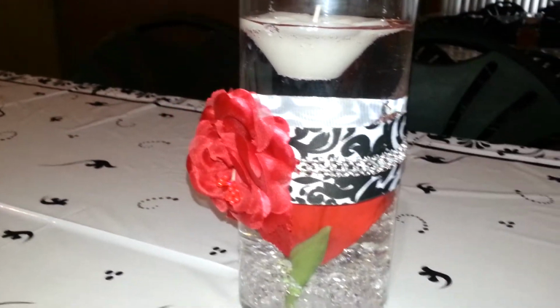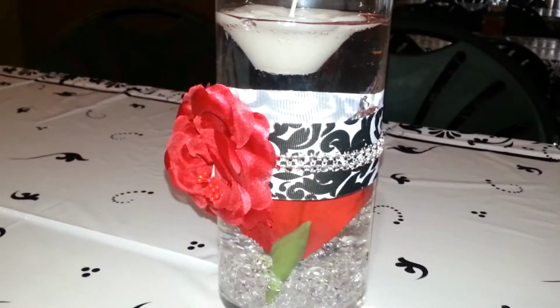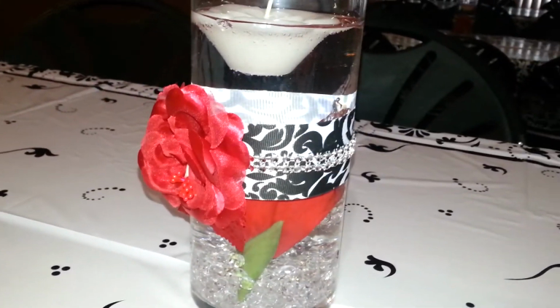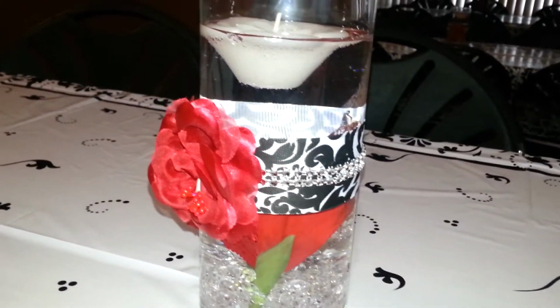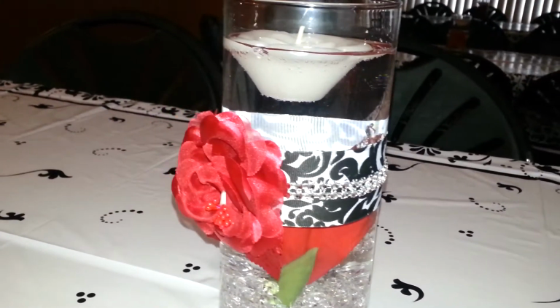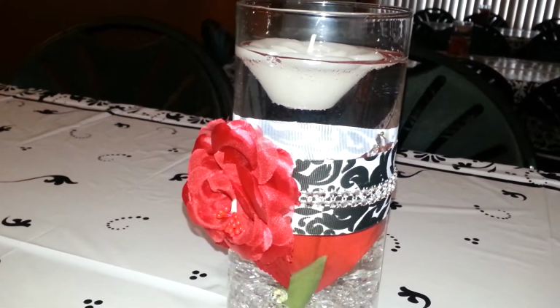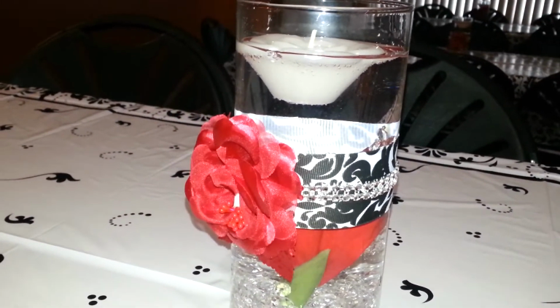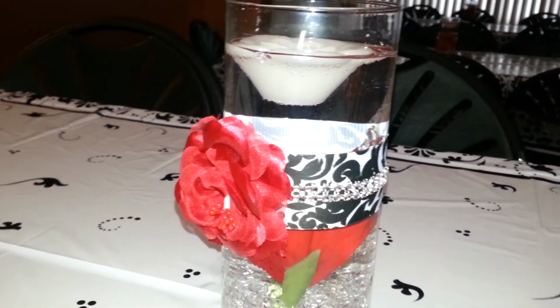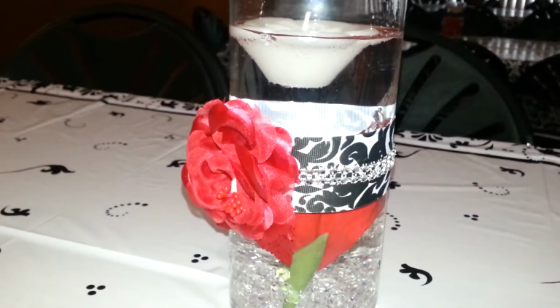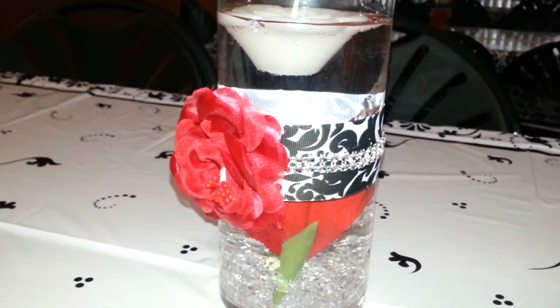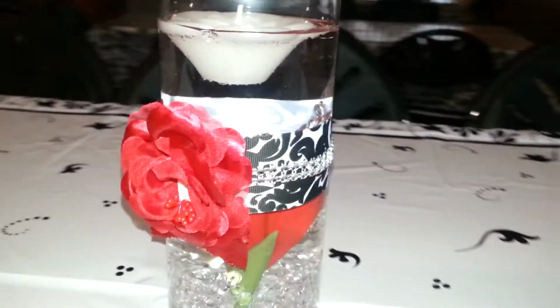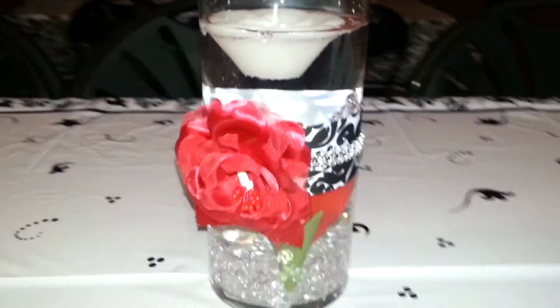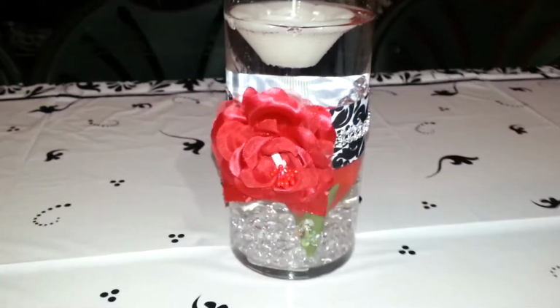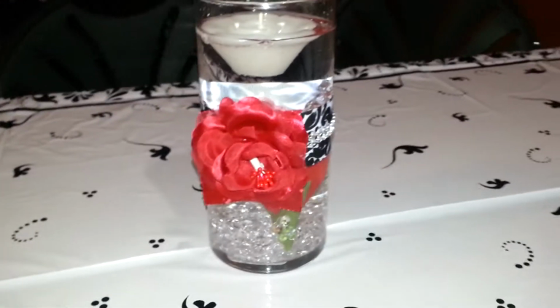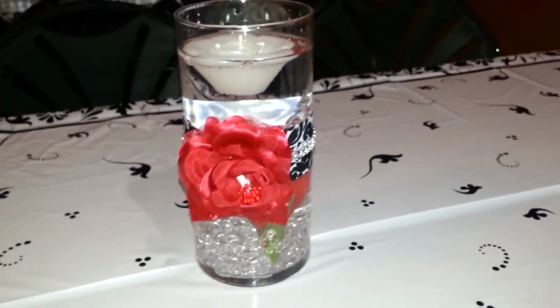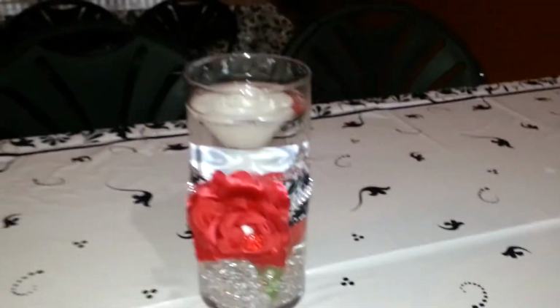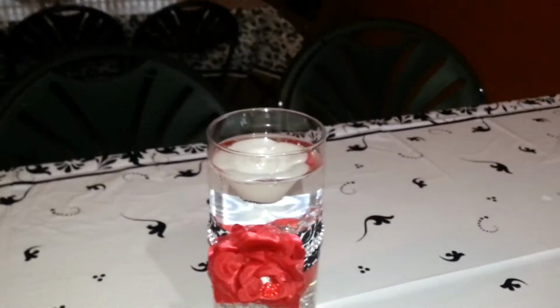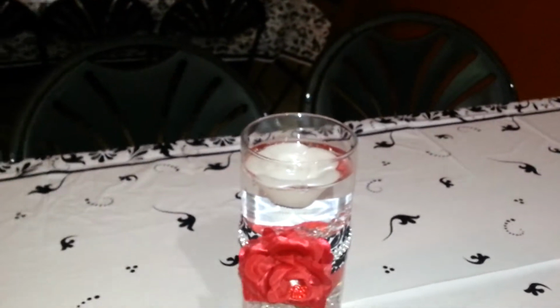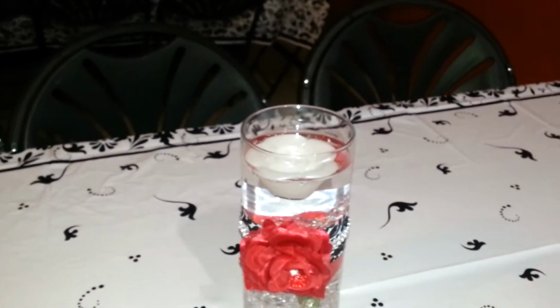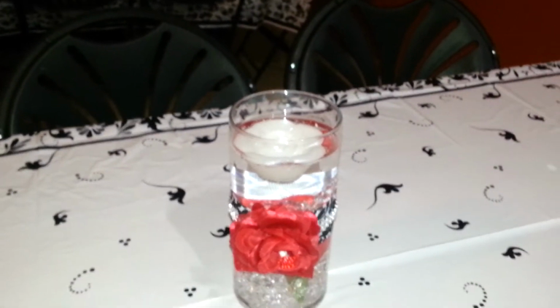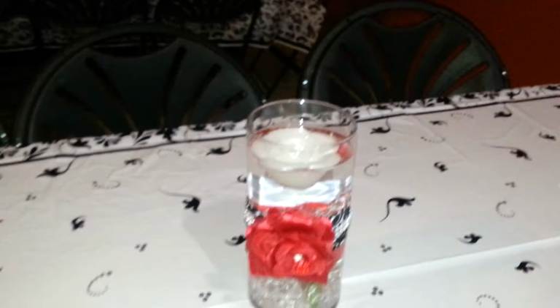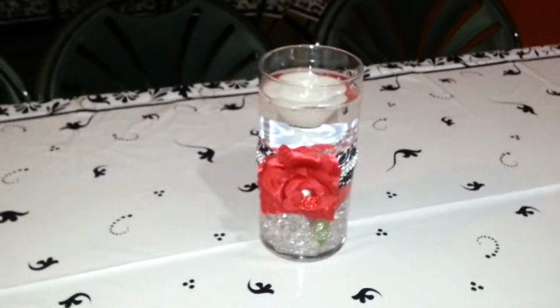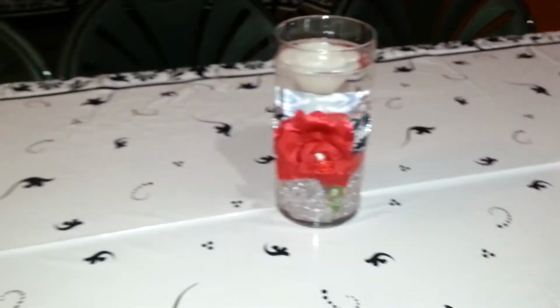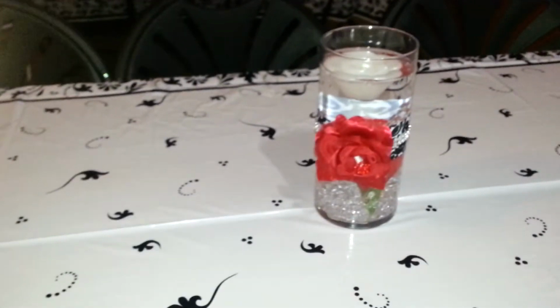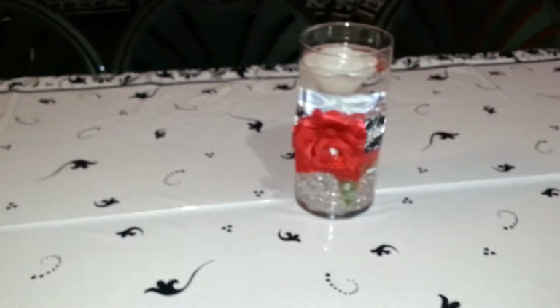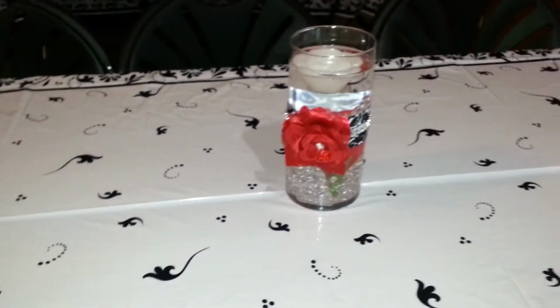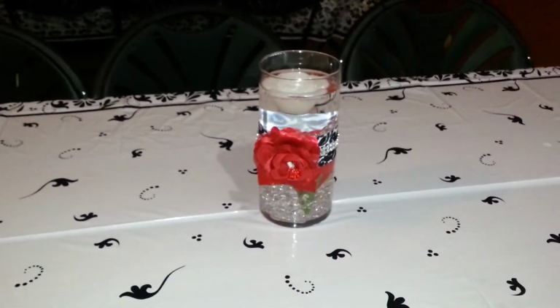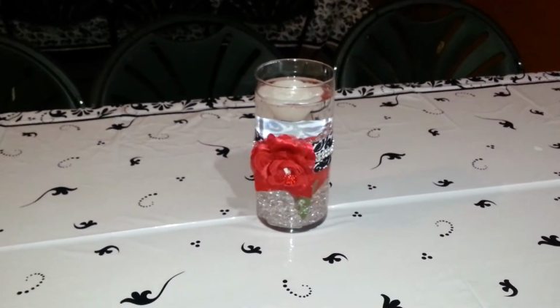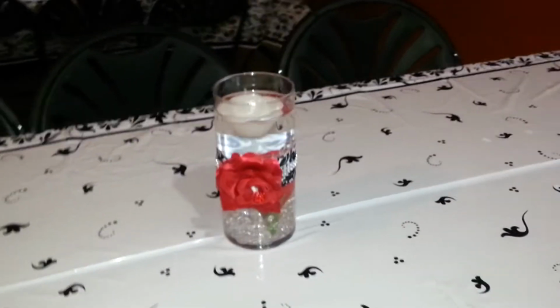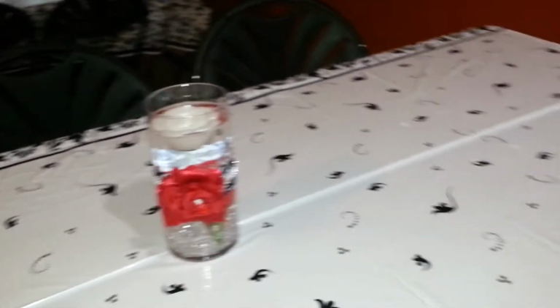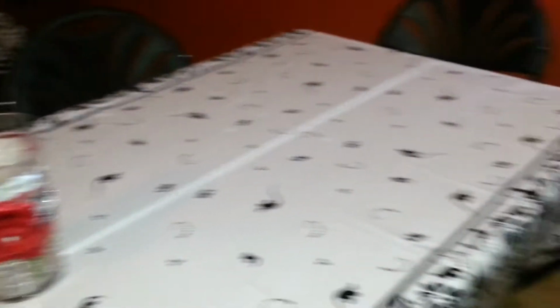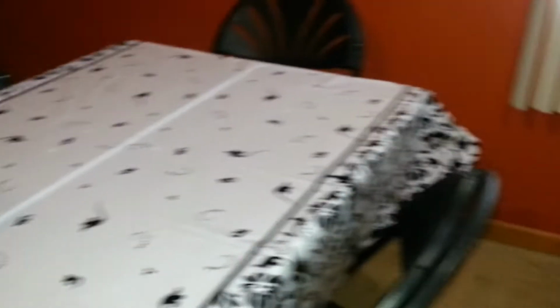It's got the Hobby Lobby ribbon, some bling mesh, and then that's another Hobby Lobby flower, and then the Hobby Lobby floating candle in the top. I think it turned out absolutely gorgeous, so there's that one.